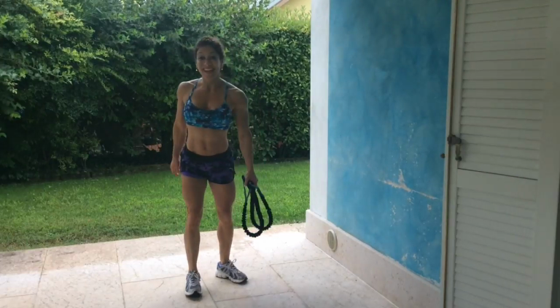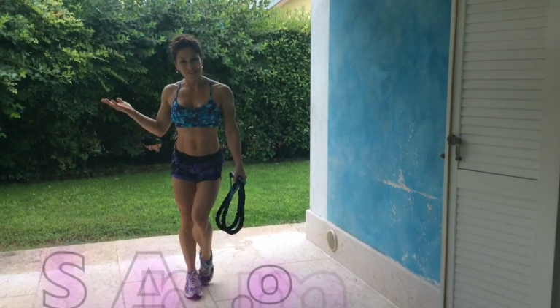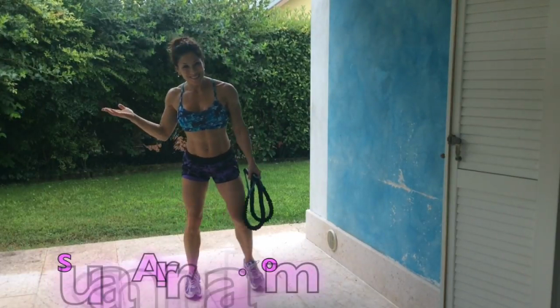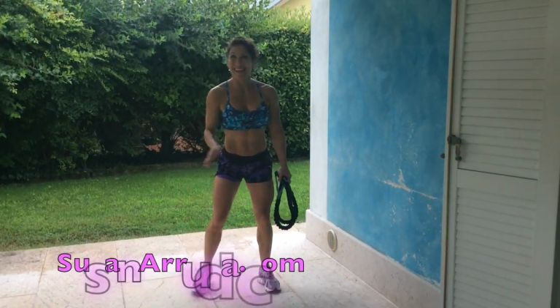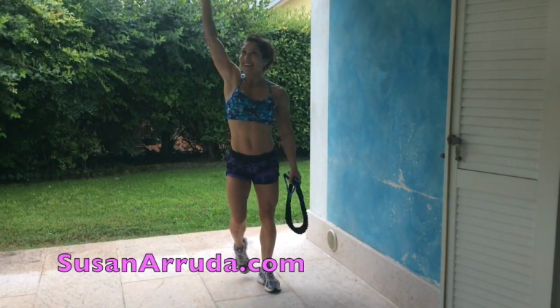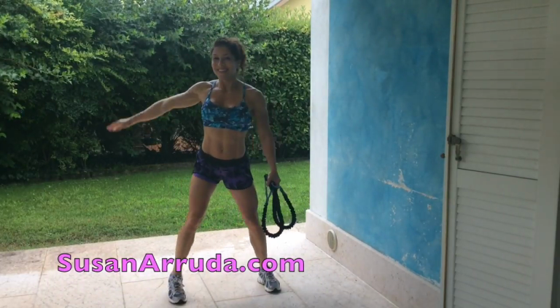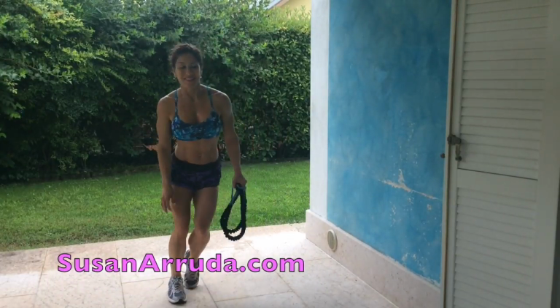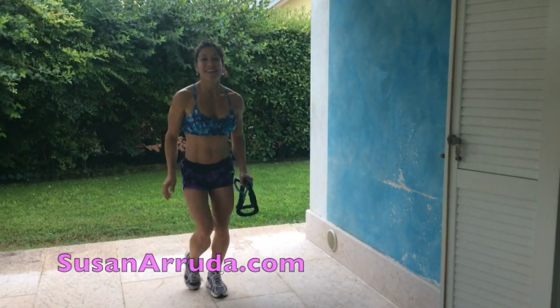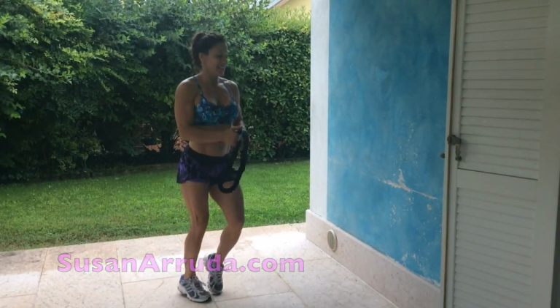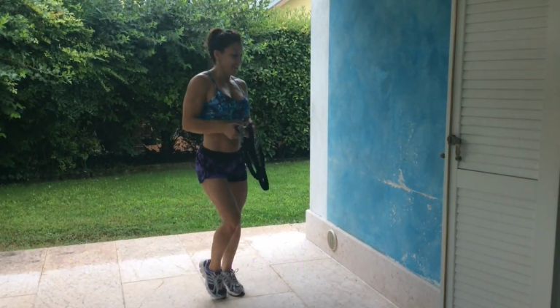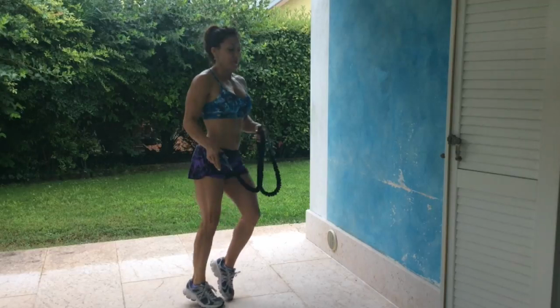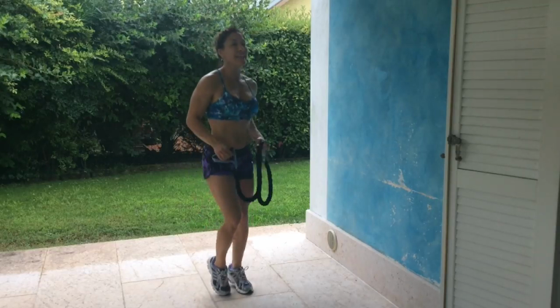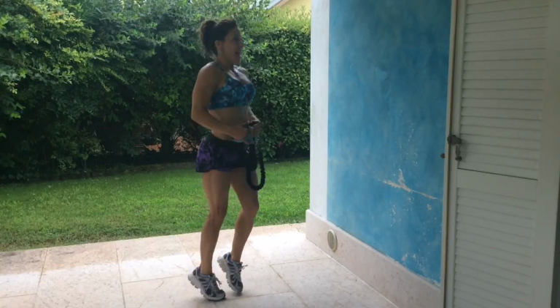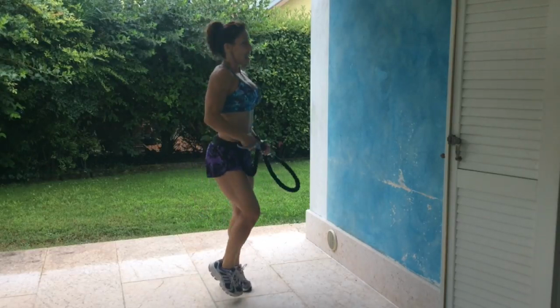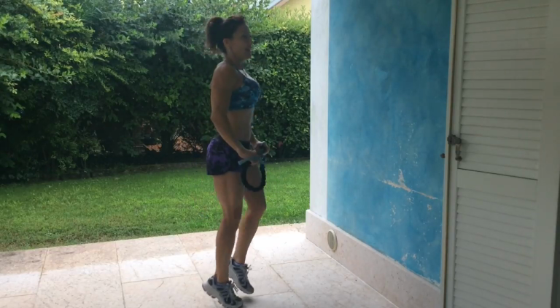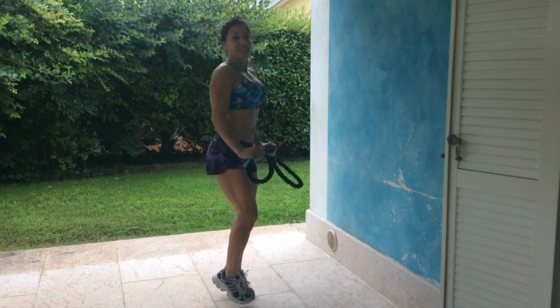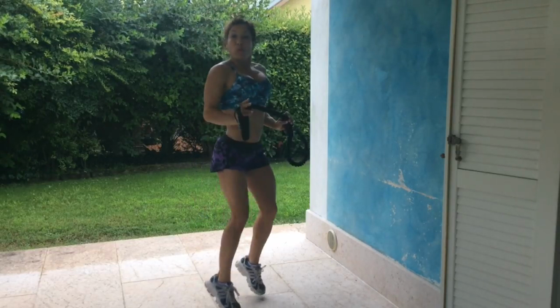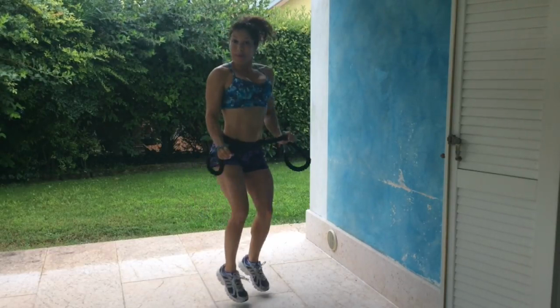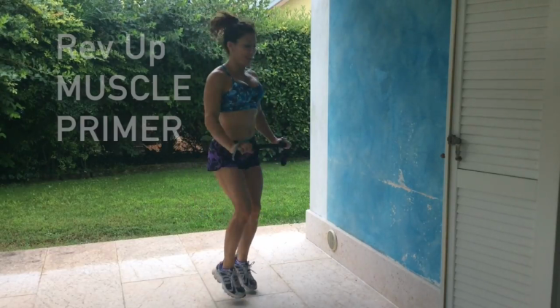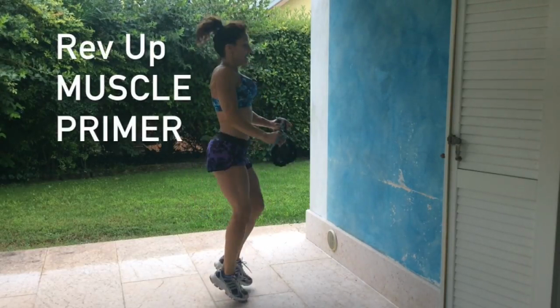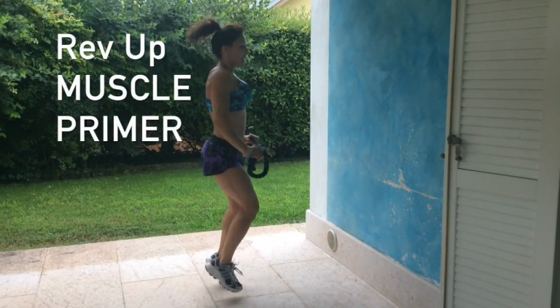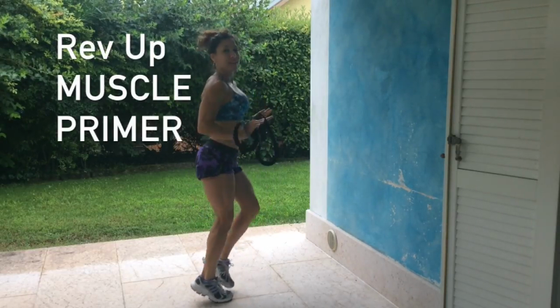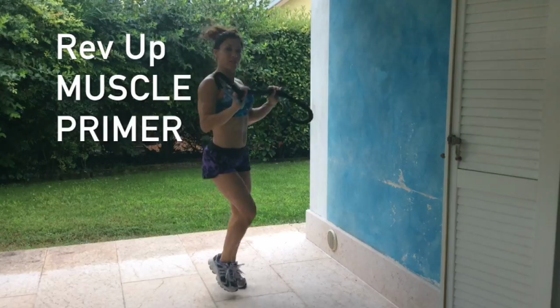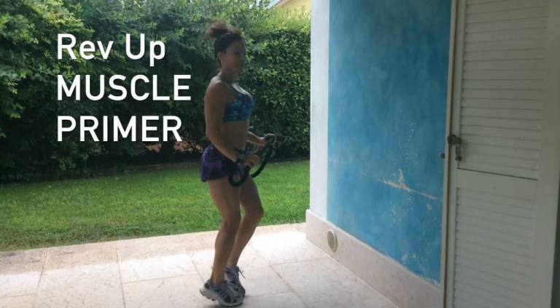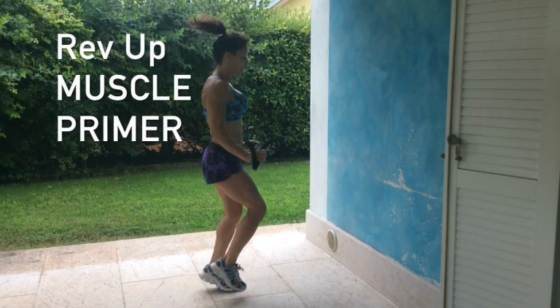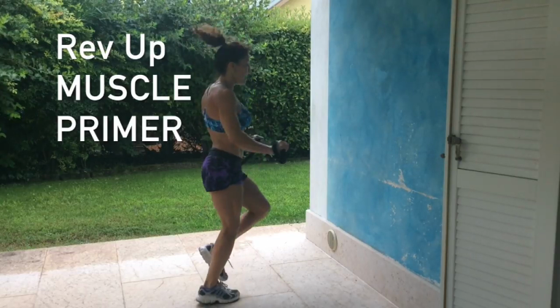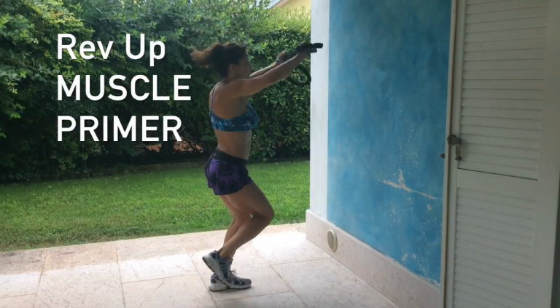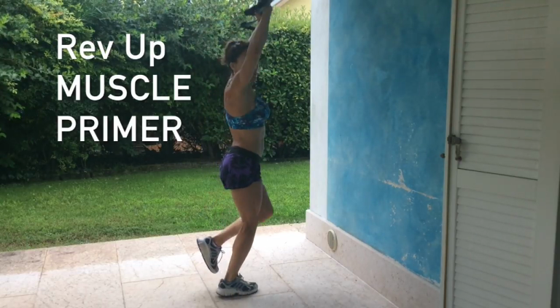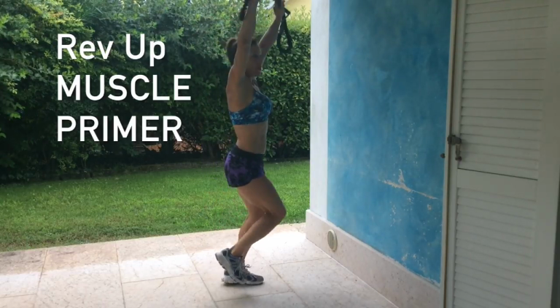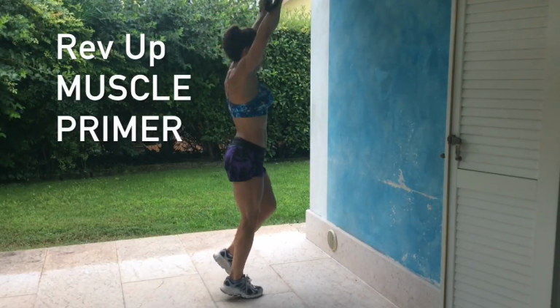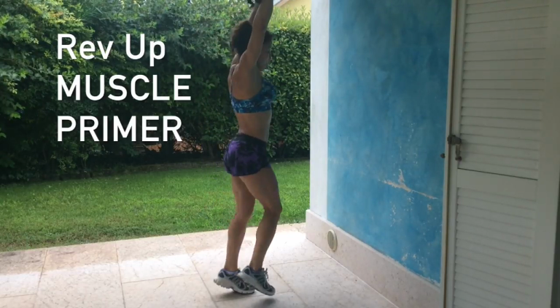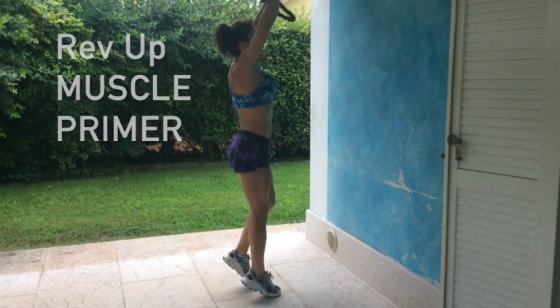I get to train in the rain today under this covering. I'm going to show you a warm-up that involves the total body and the wall.